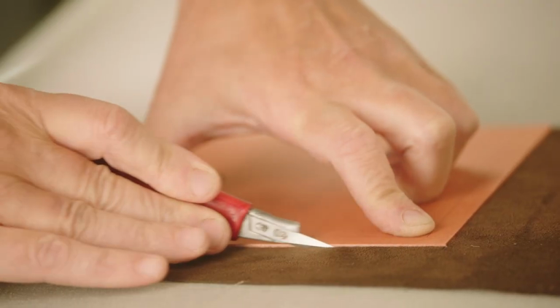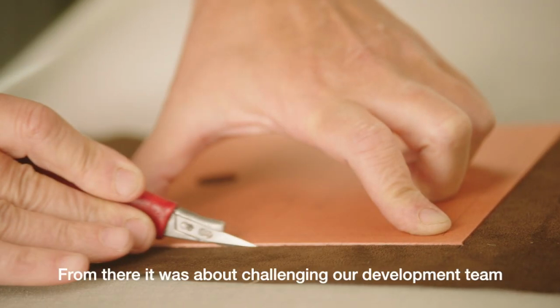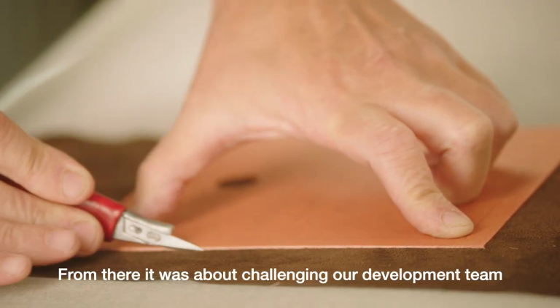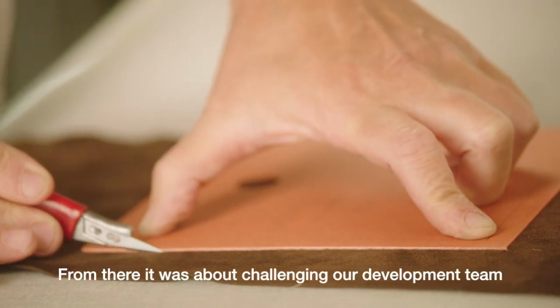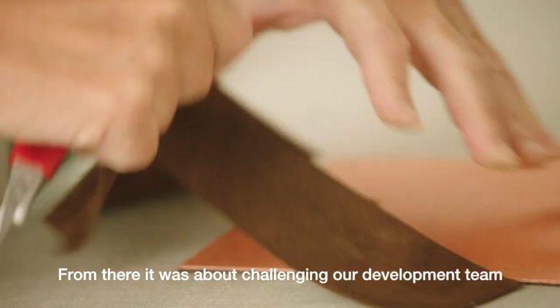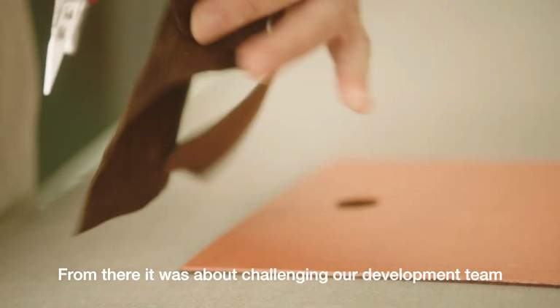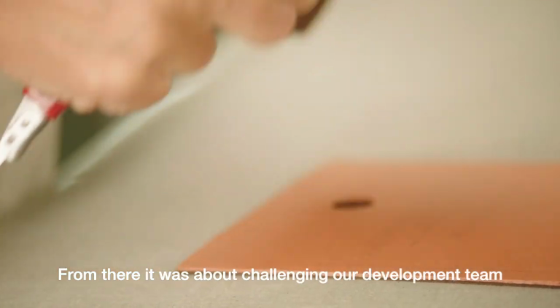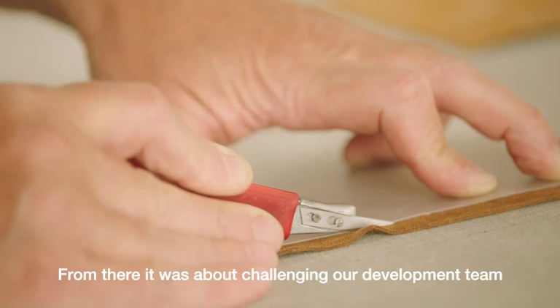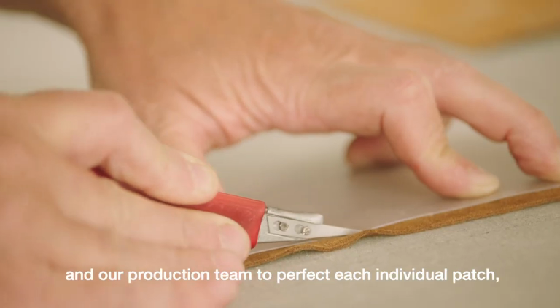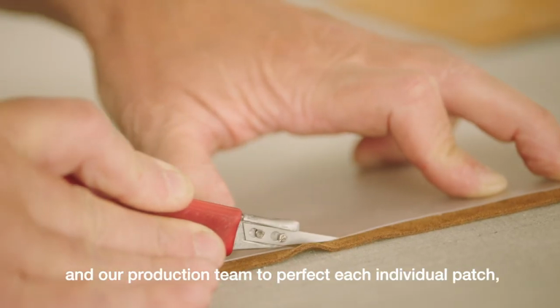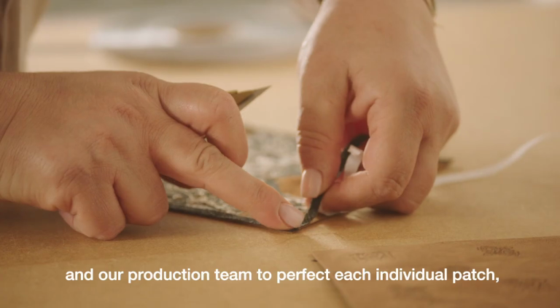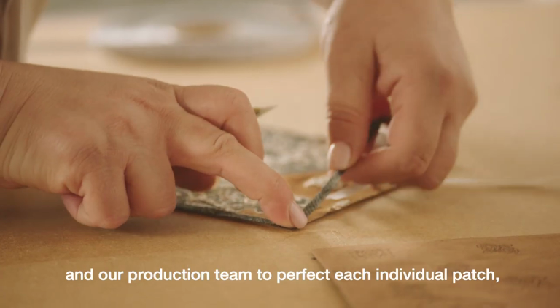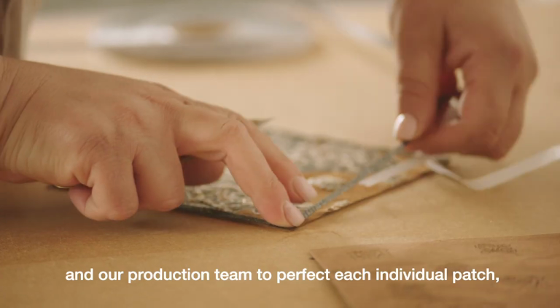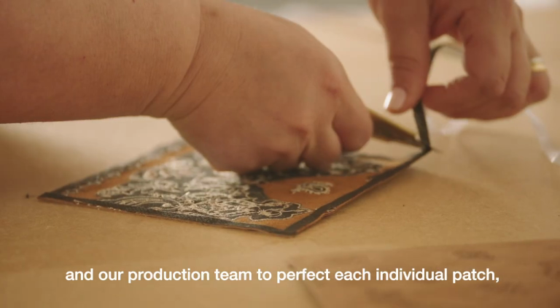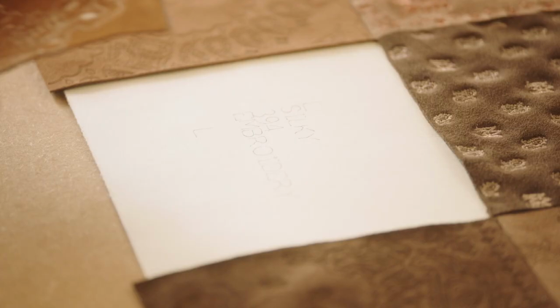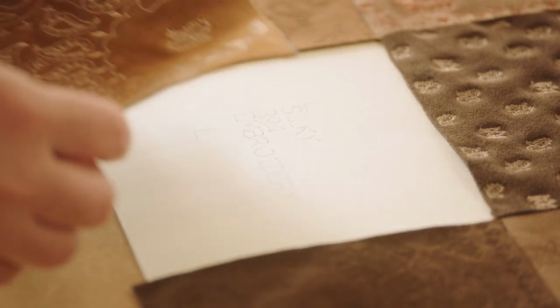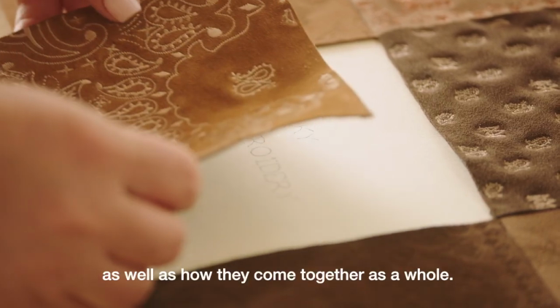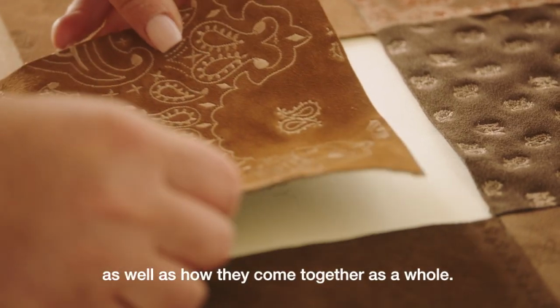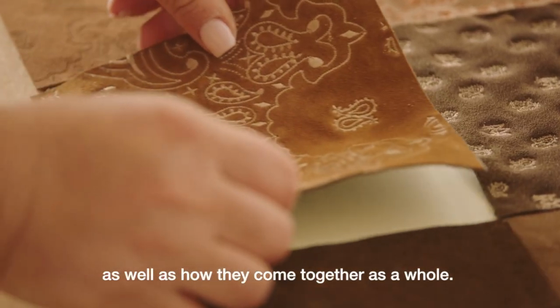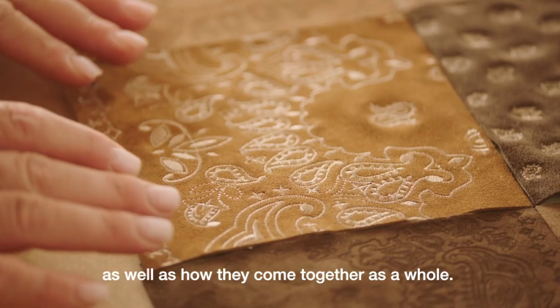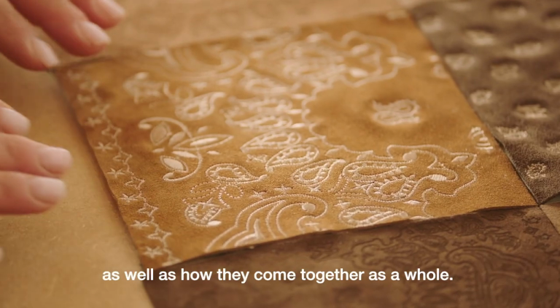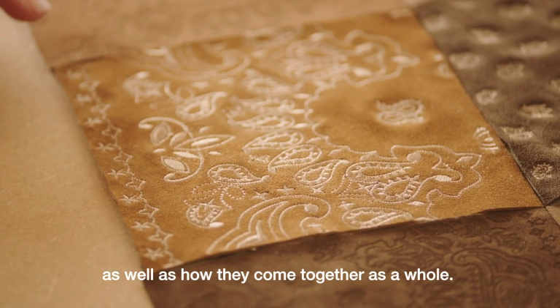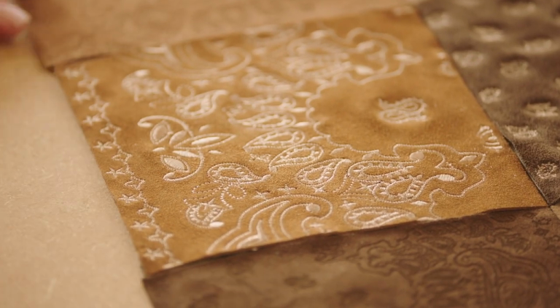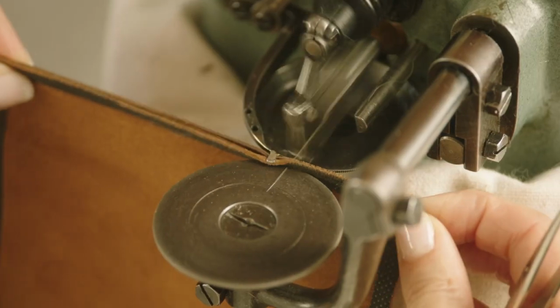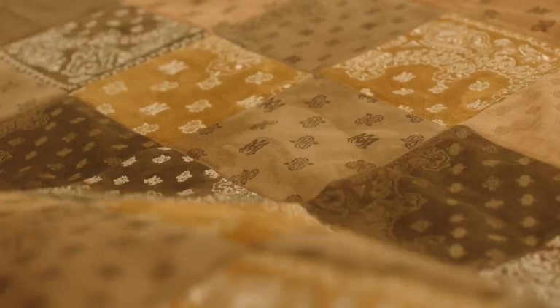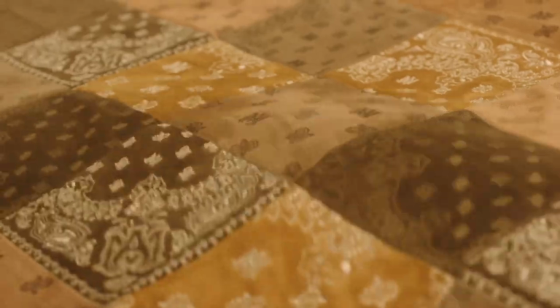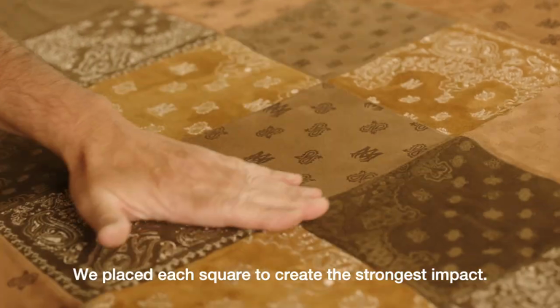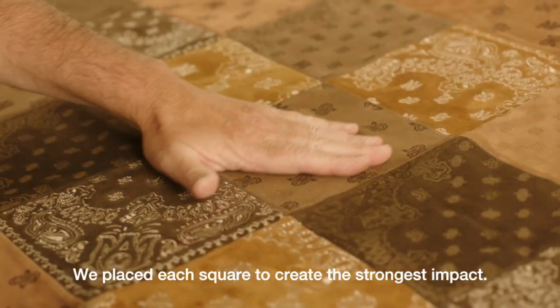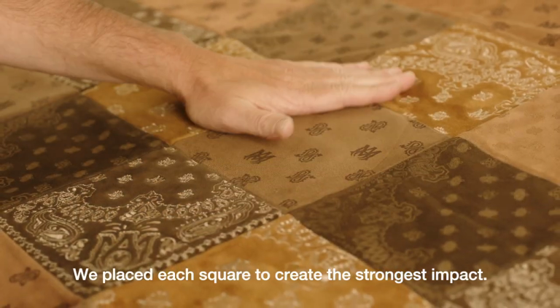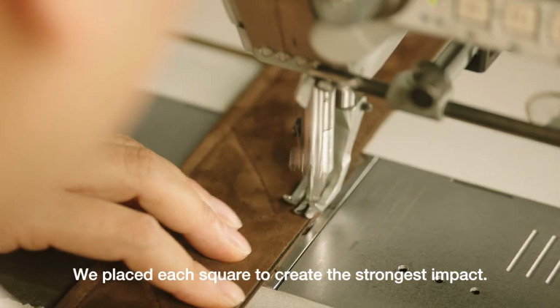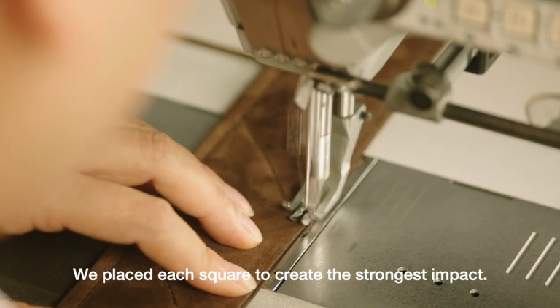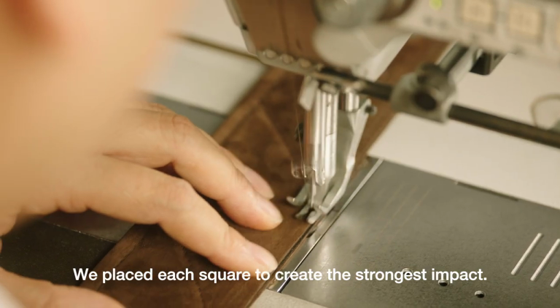From there it was about challenging our development team and our production team to perfect each individual patch, as well as how they come together as a whole. We placed each square to create the strongest impact.